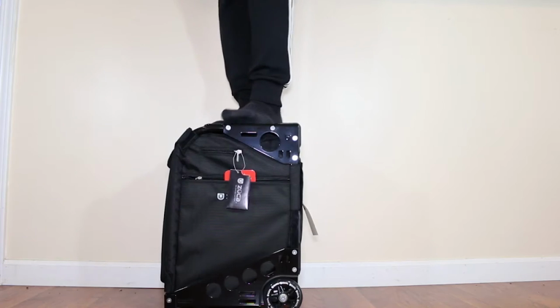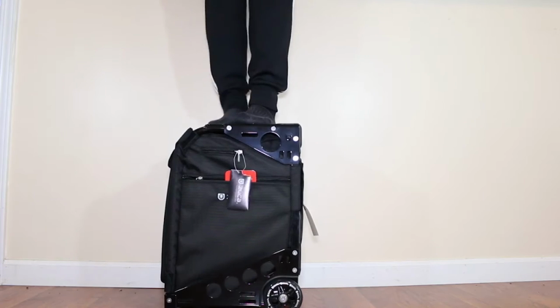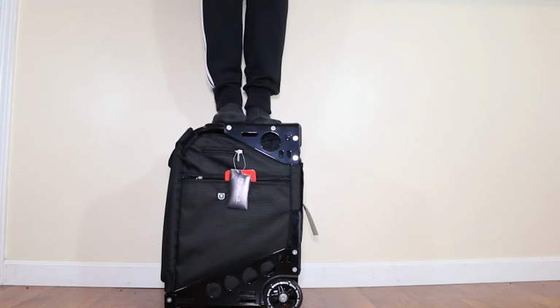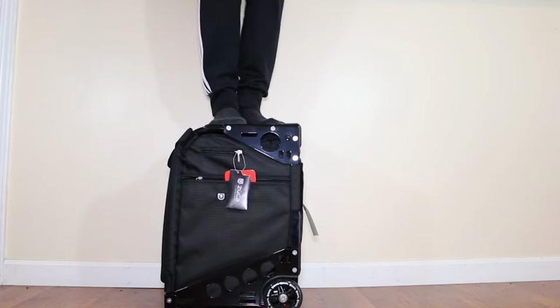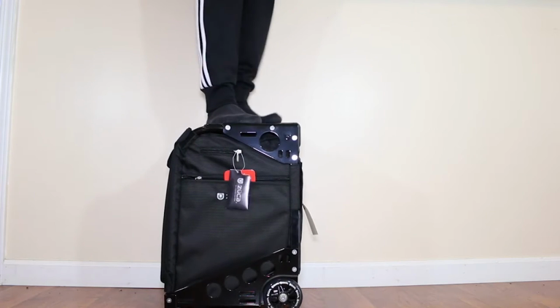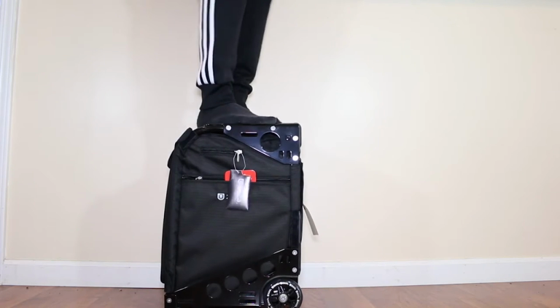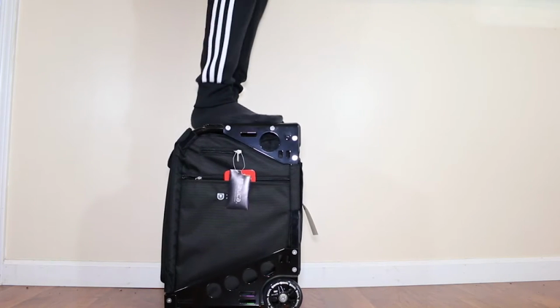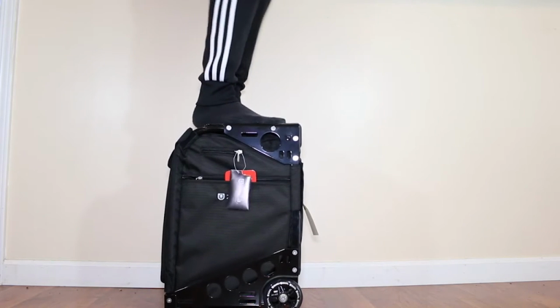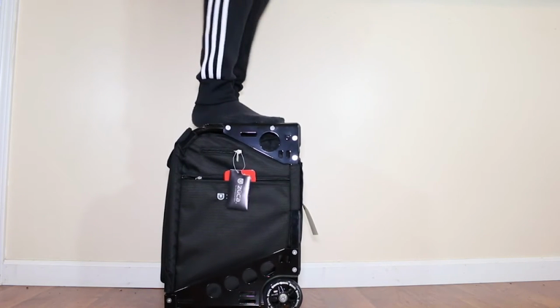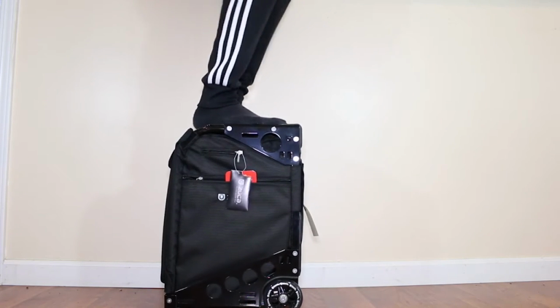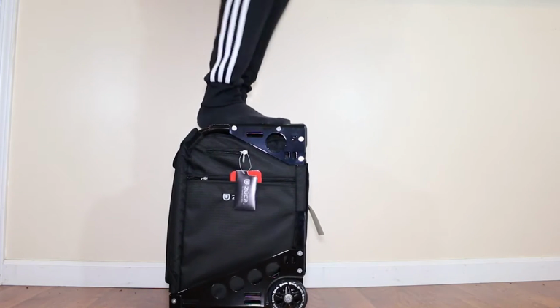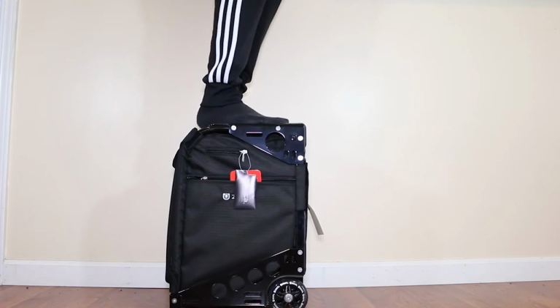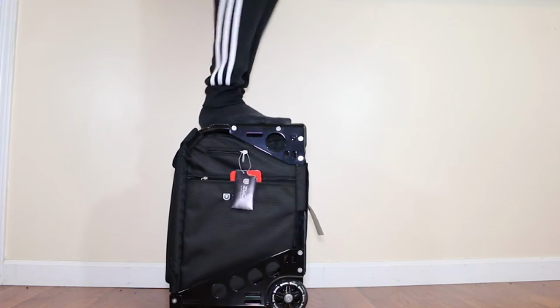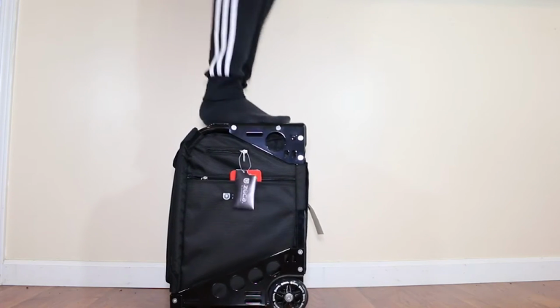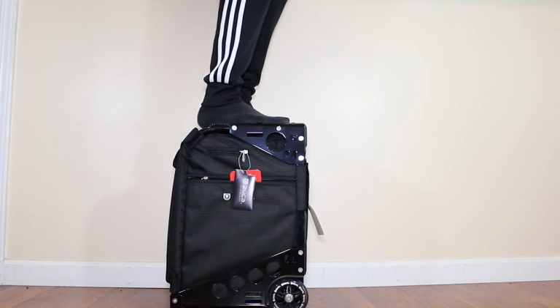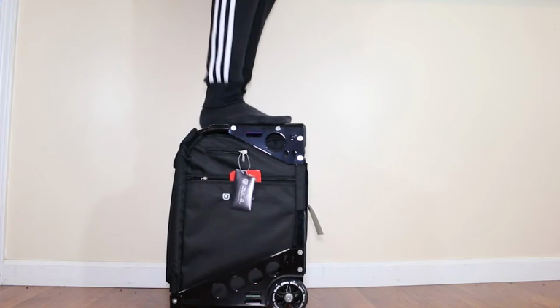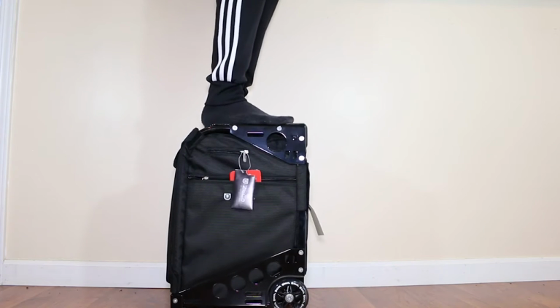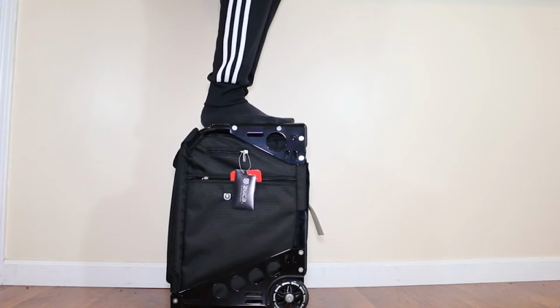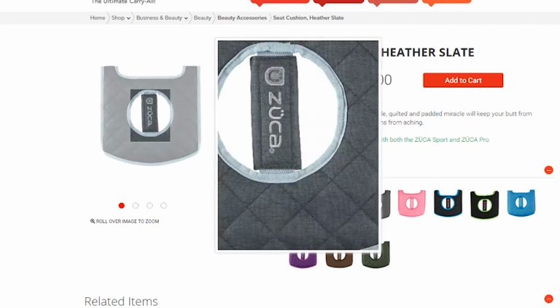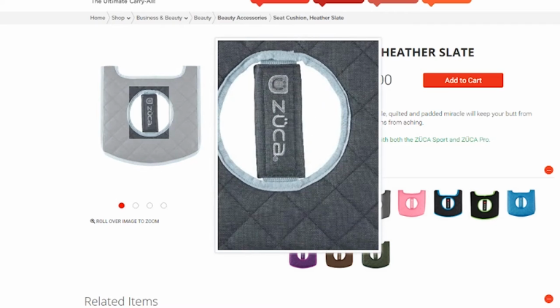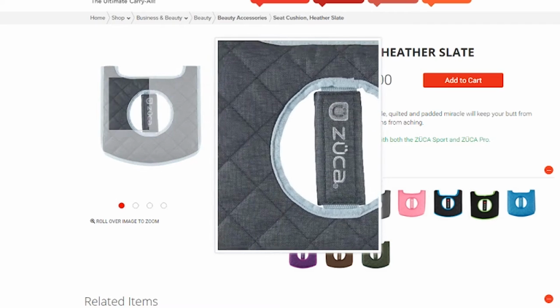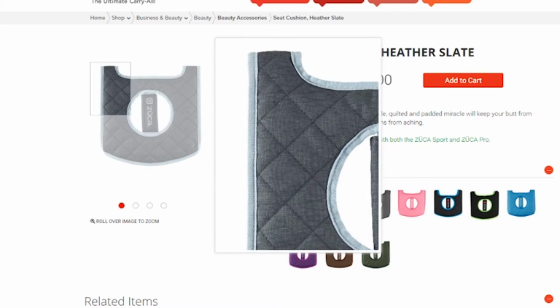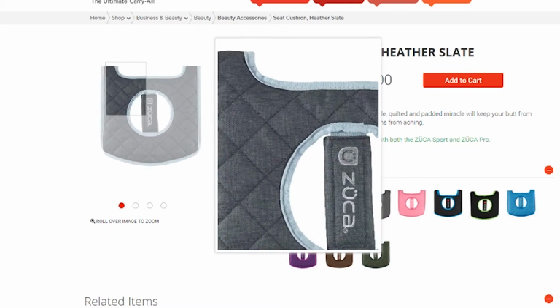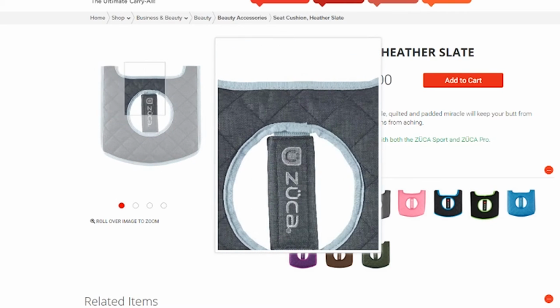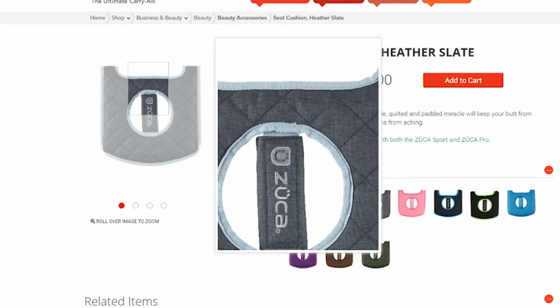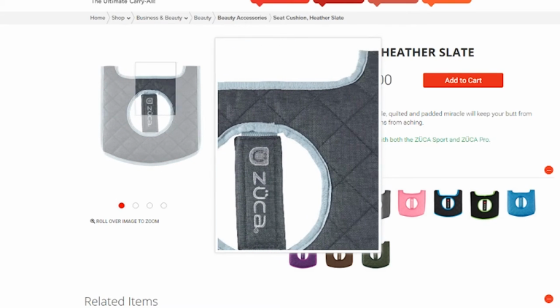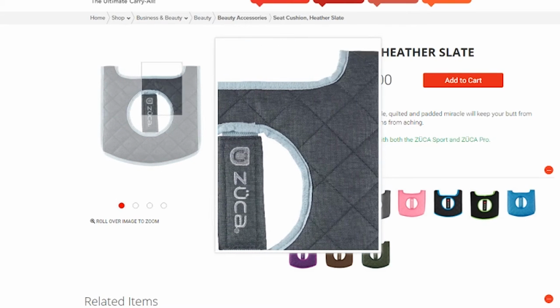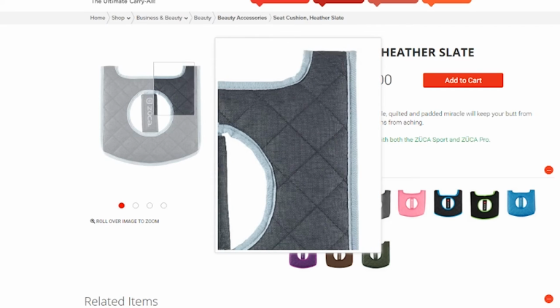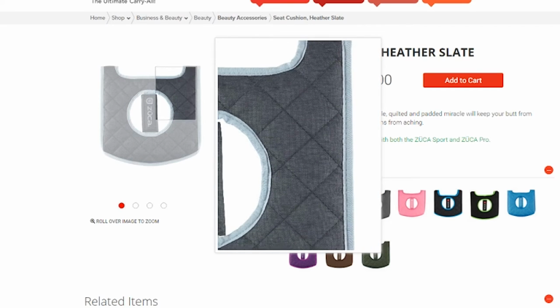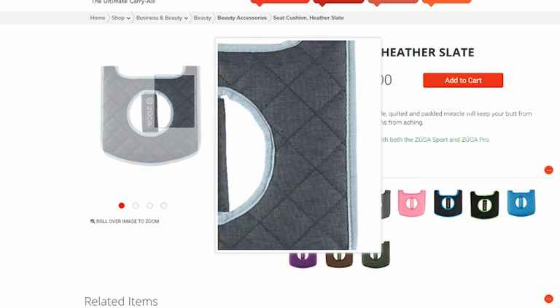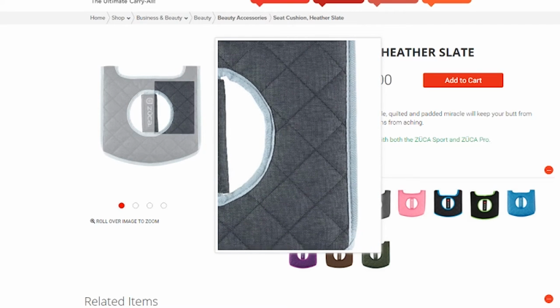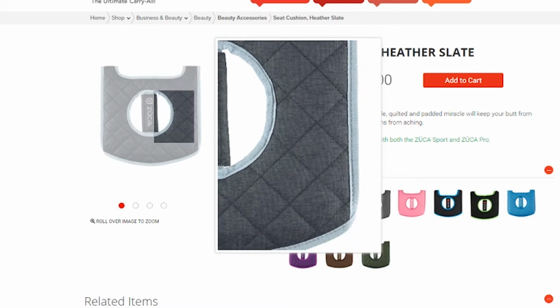Now, it's not the most comfortable seat in the world — it is a metal frame. However, they do provide a special design cushion that can also be bought on their website for only $15.